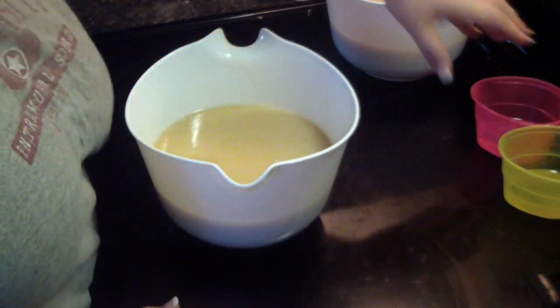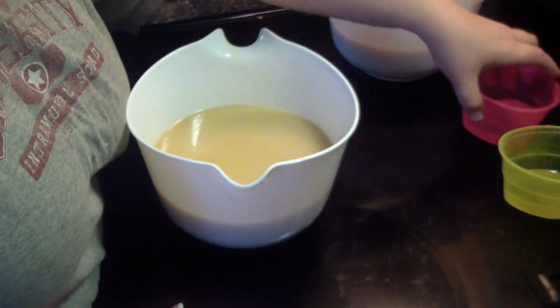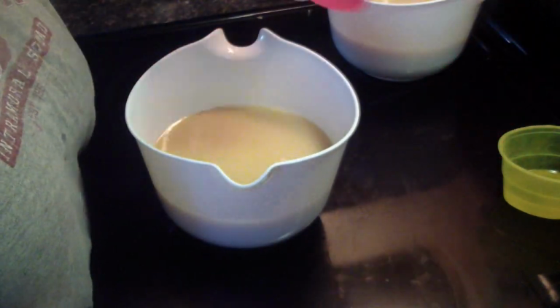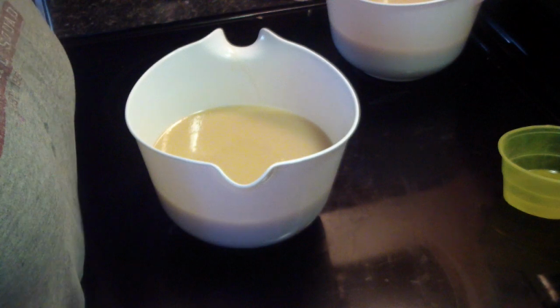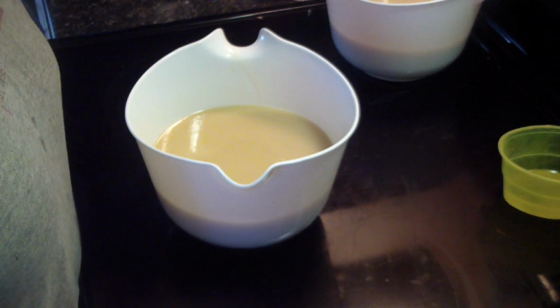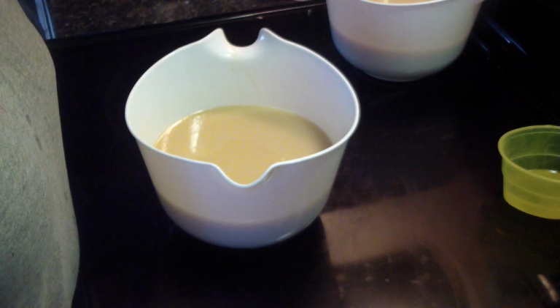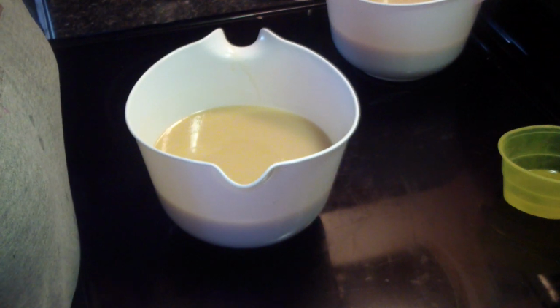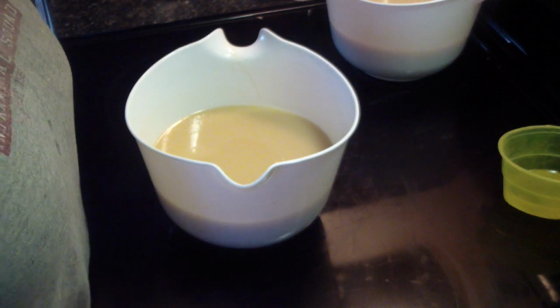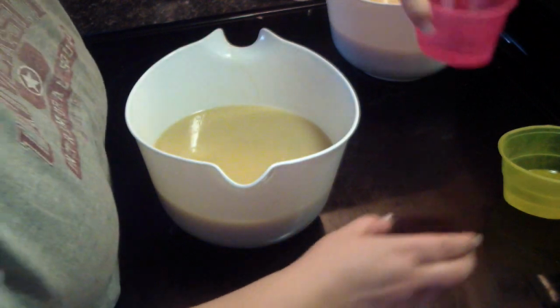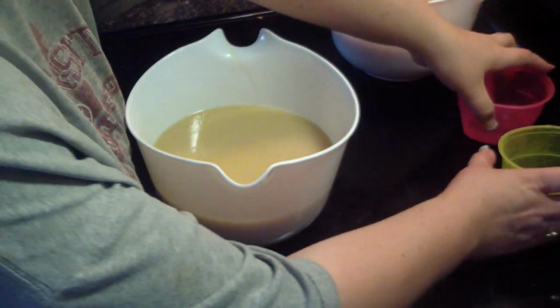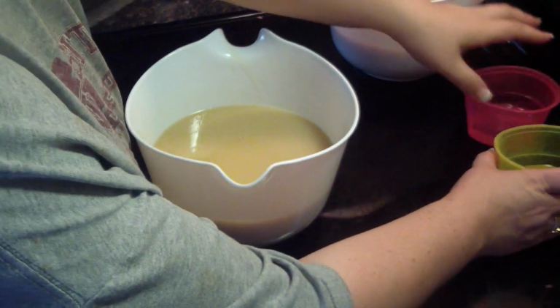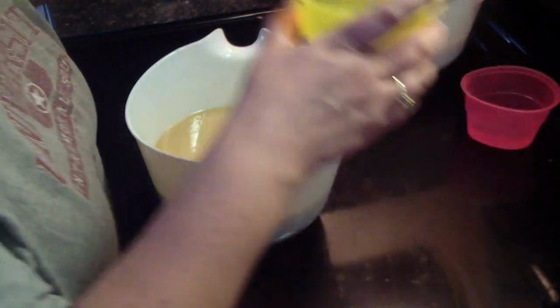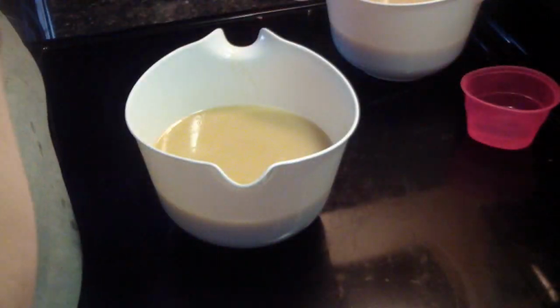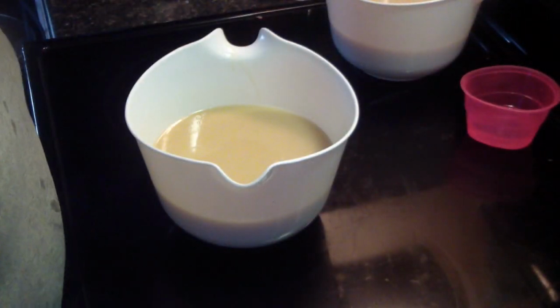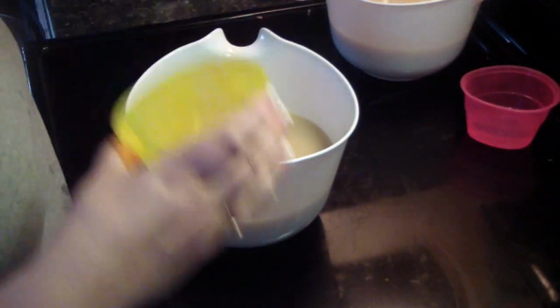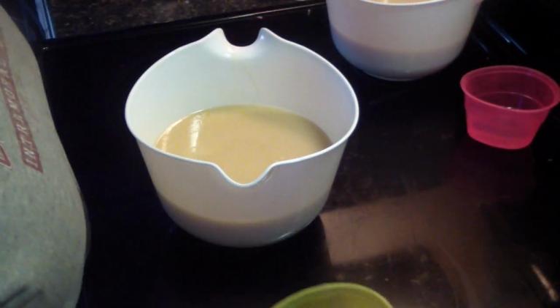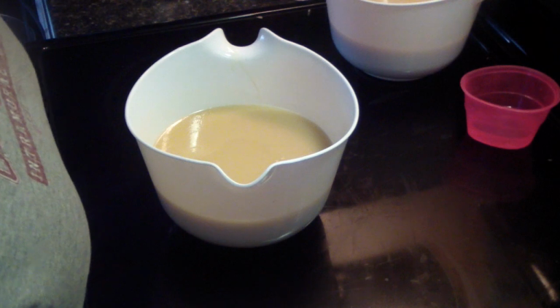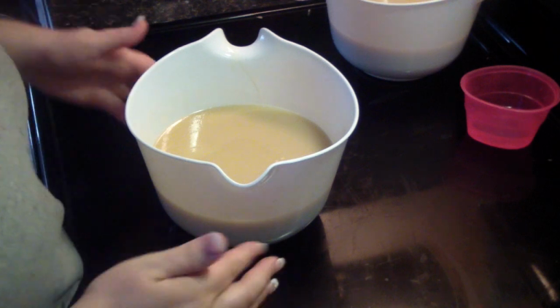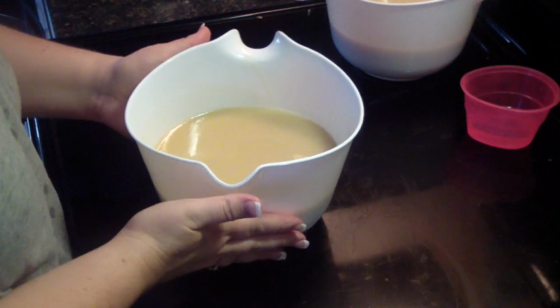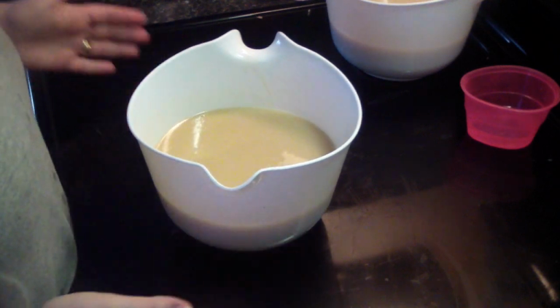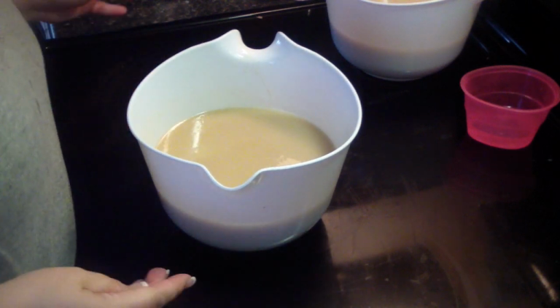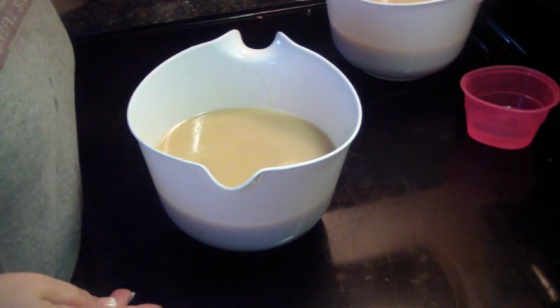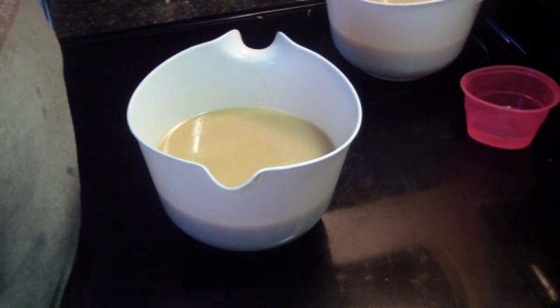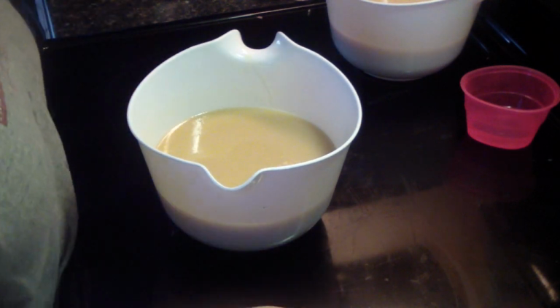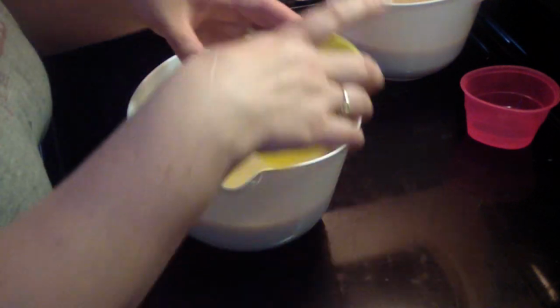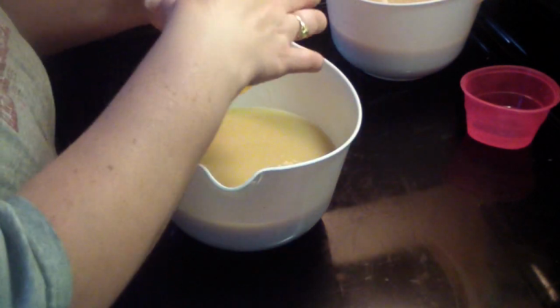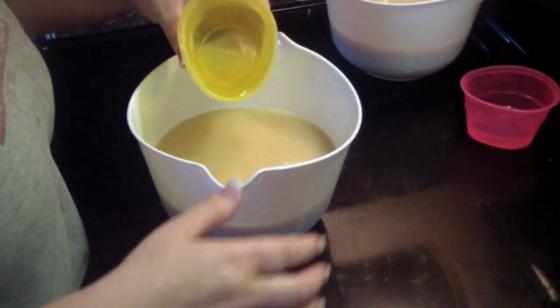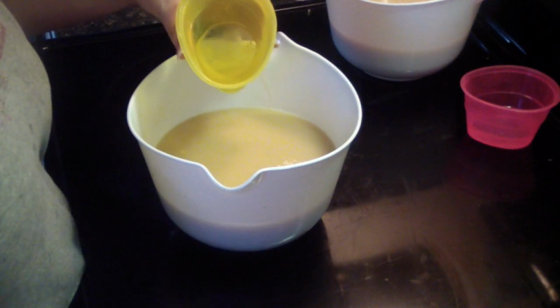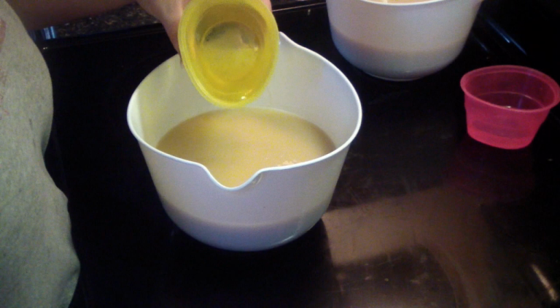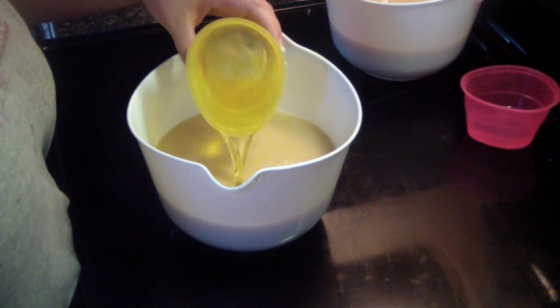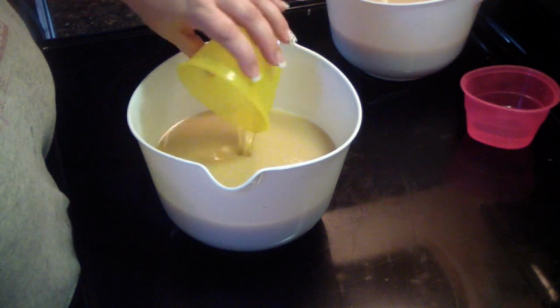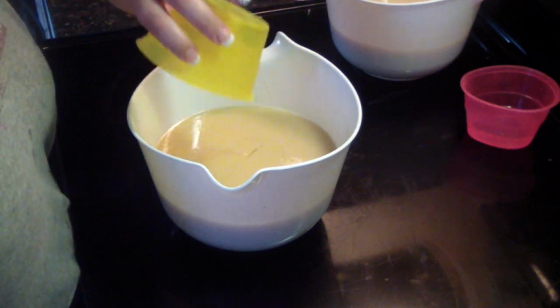This one is going to be black raspberry vanilla. So I'm going to go ahead and add in my scent.